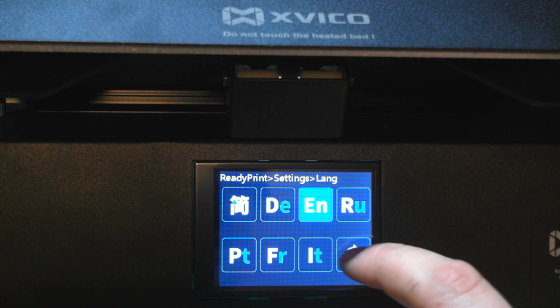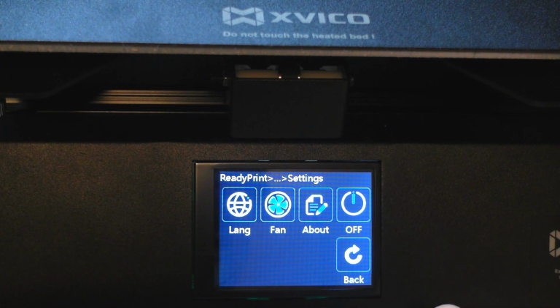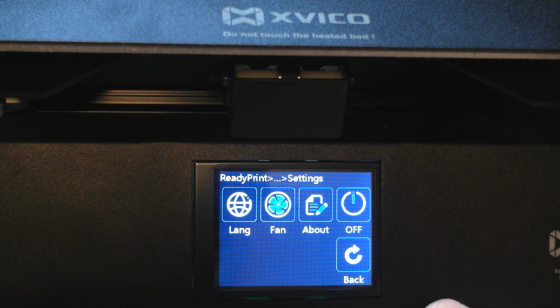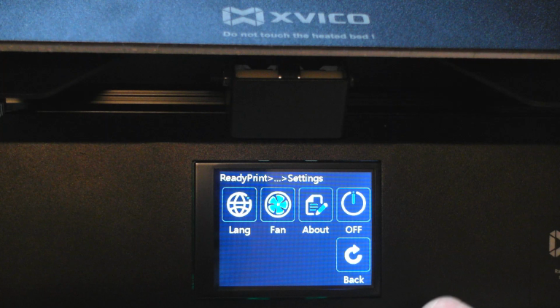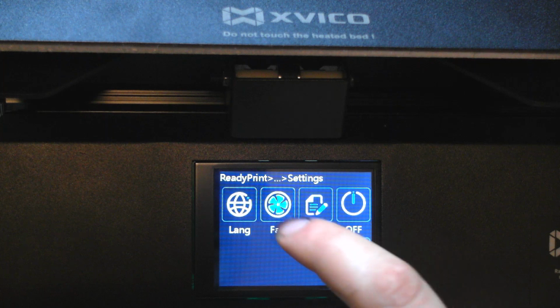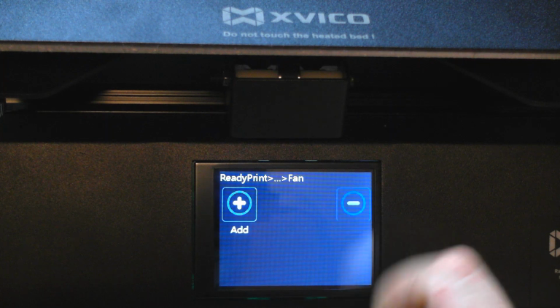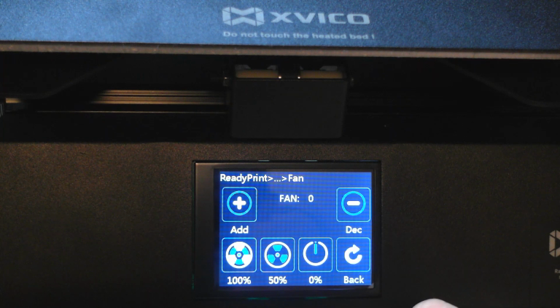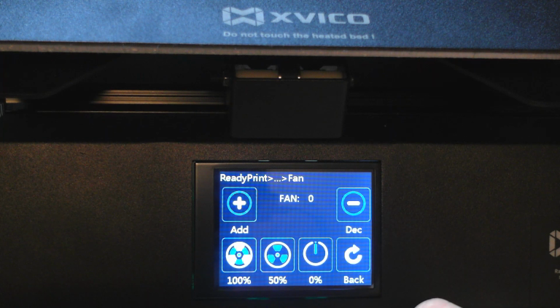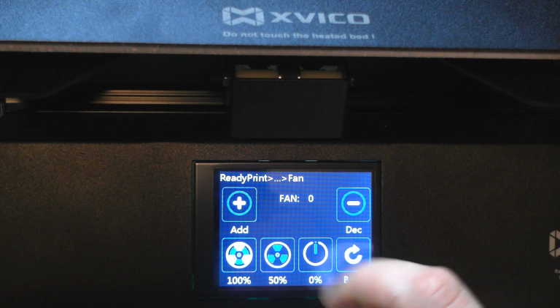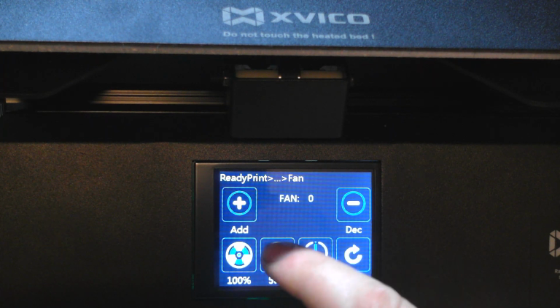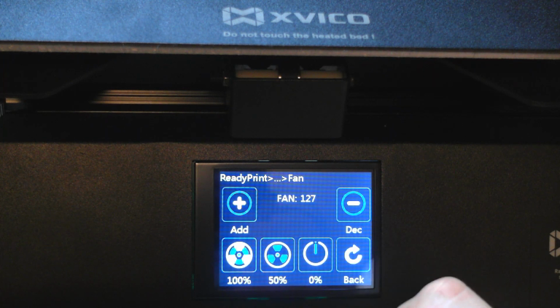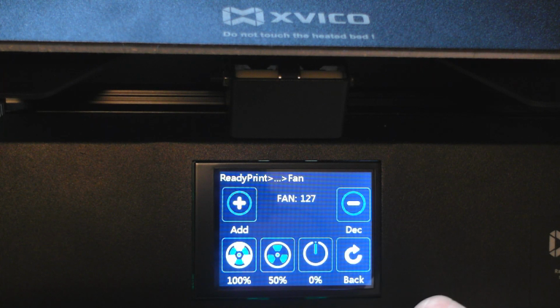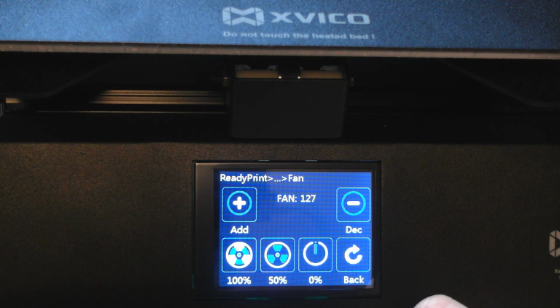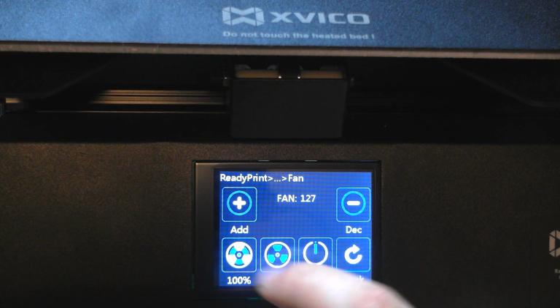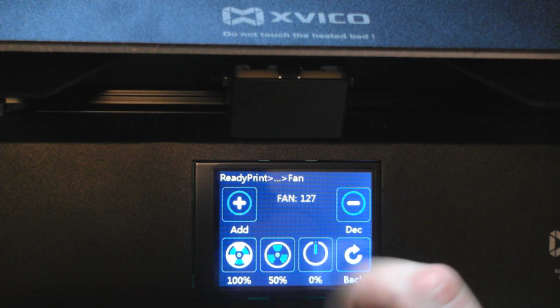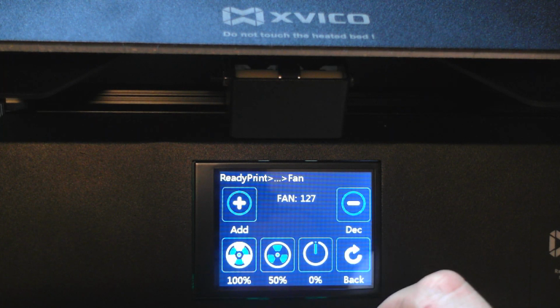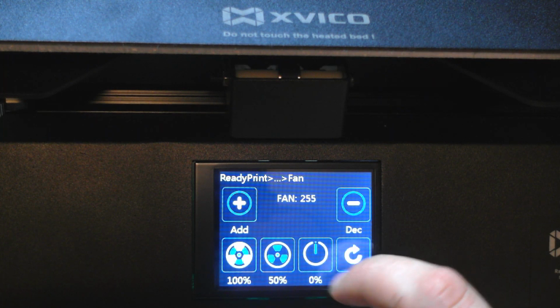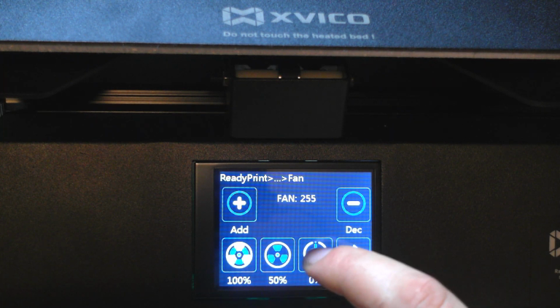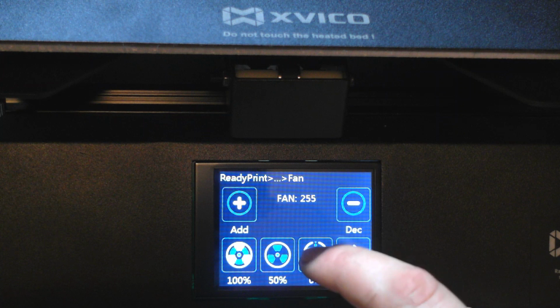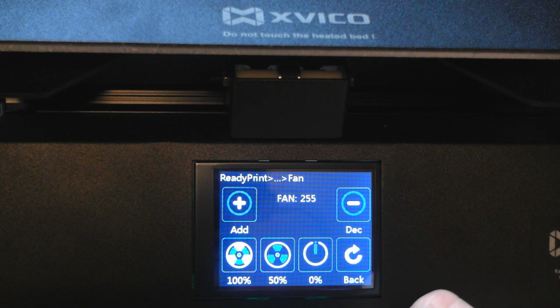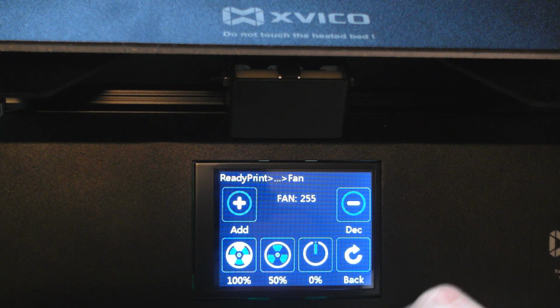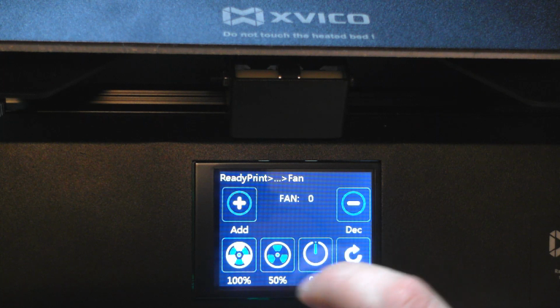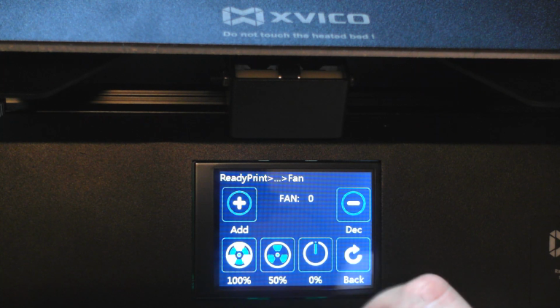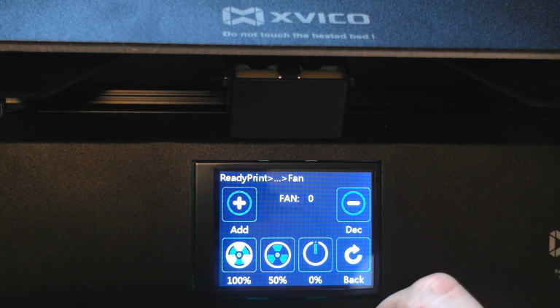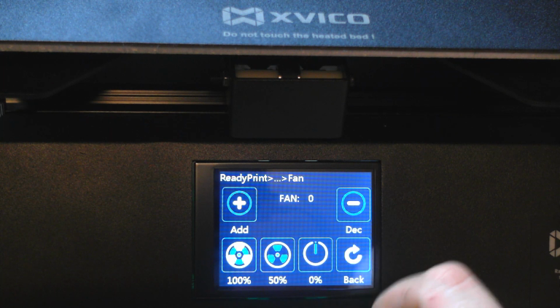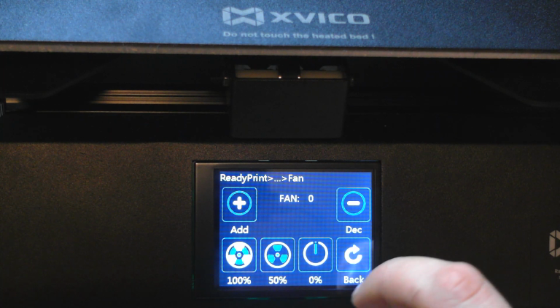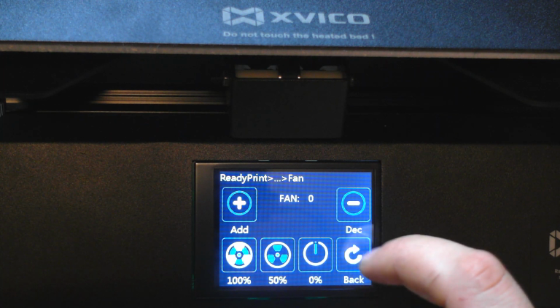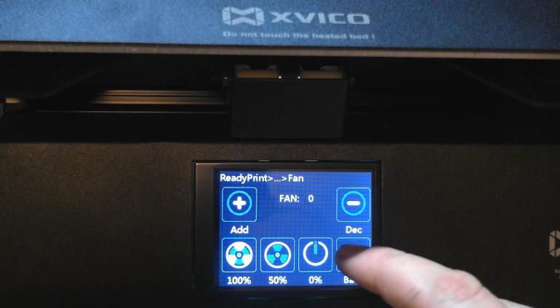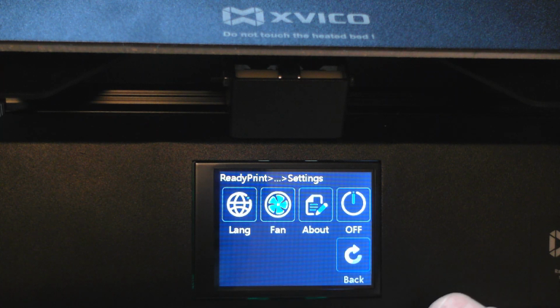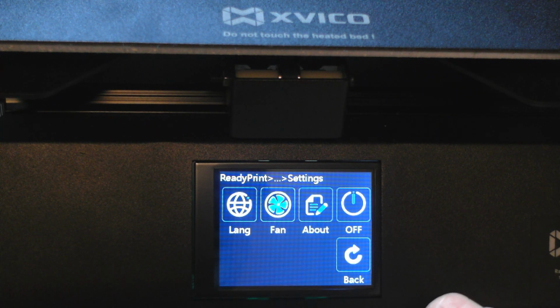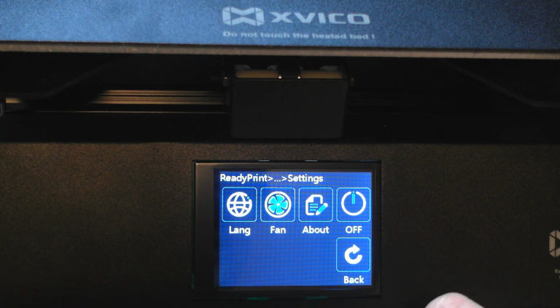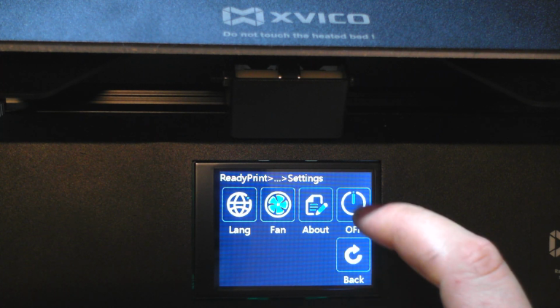Let's go to settings — there are many languages to choose from. We can also choose the speed of our fans and read some information about the printer's firmware, which is open source, so we can modify the firmware in any way.